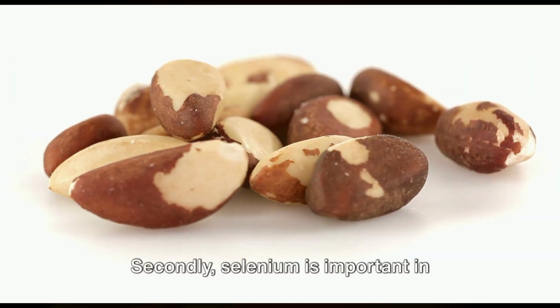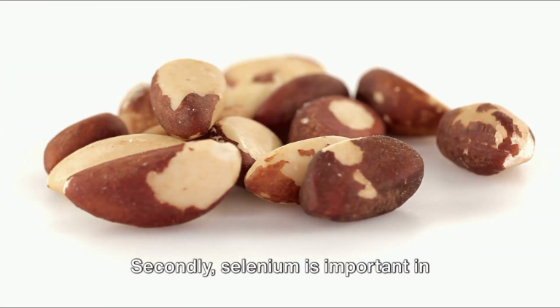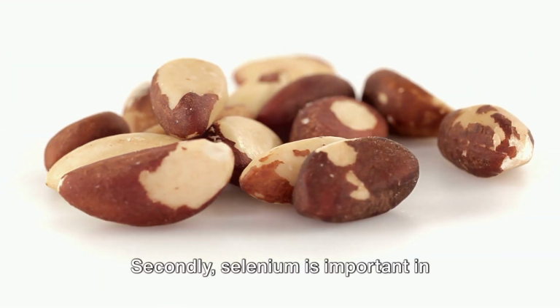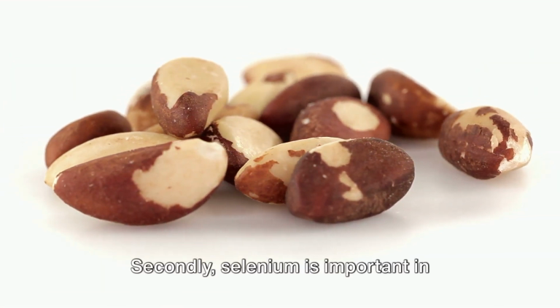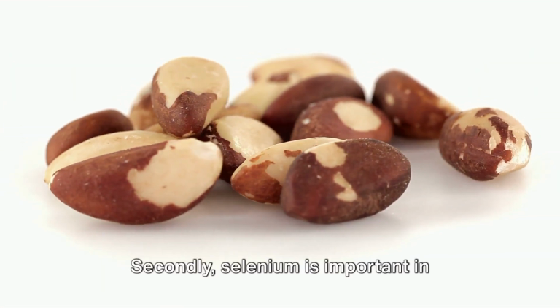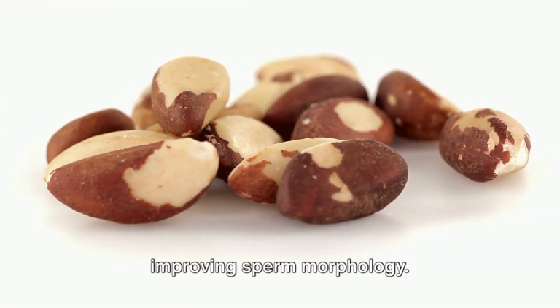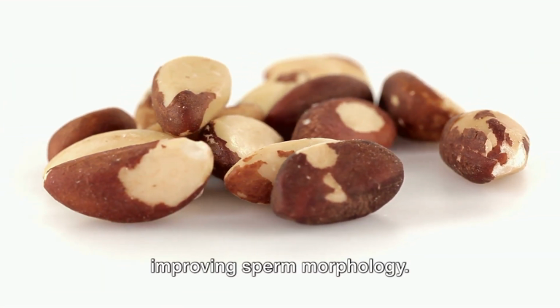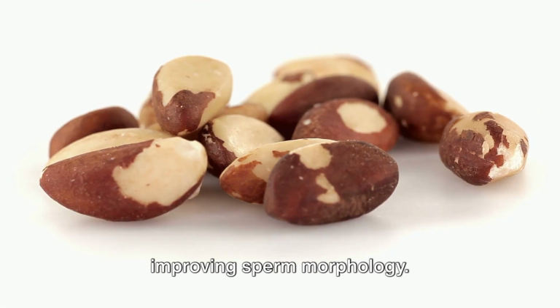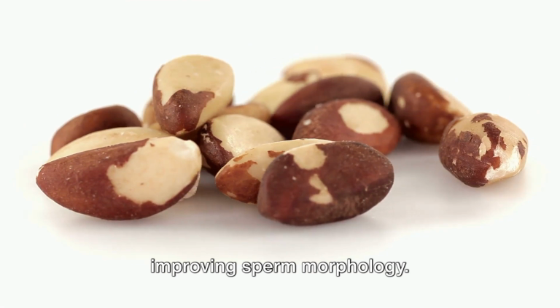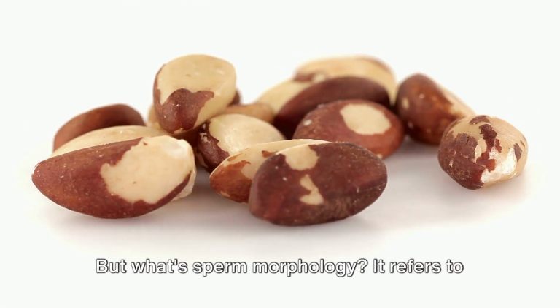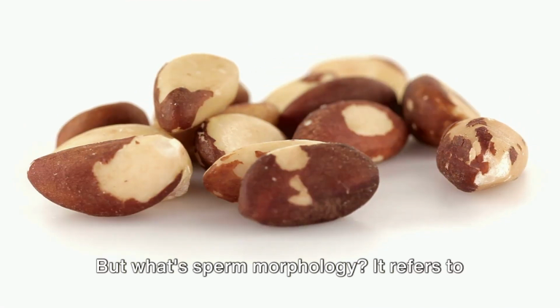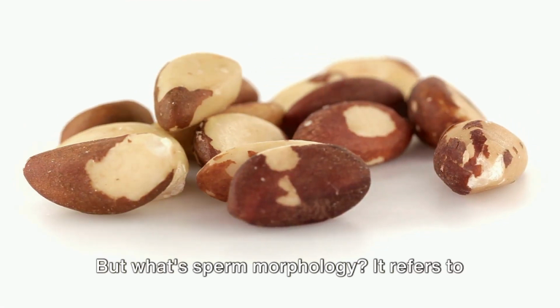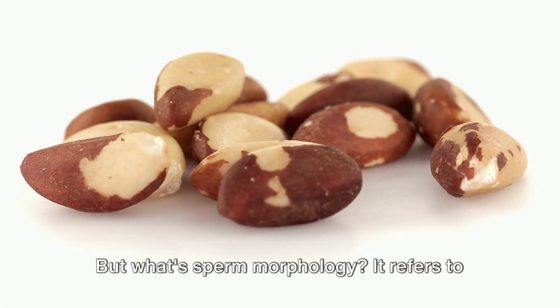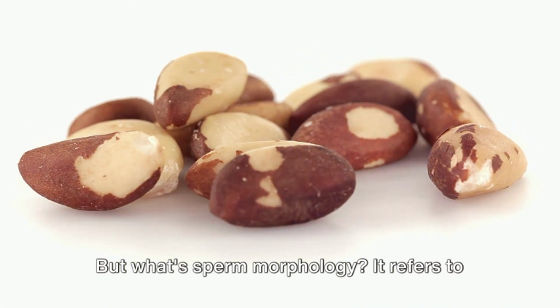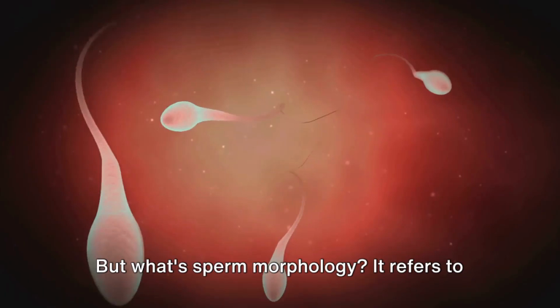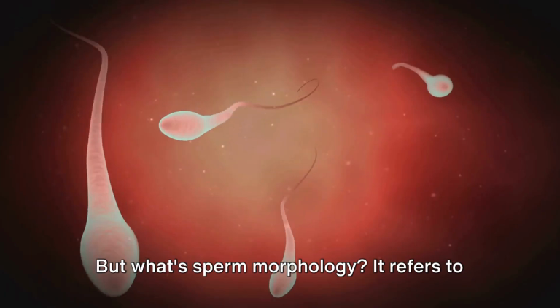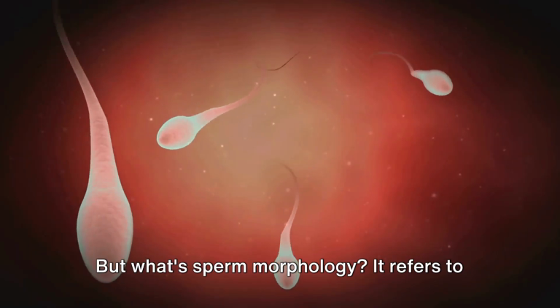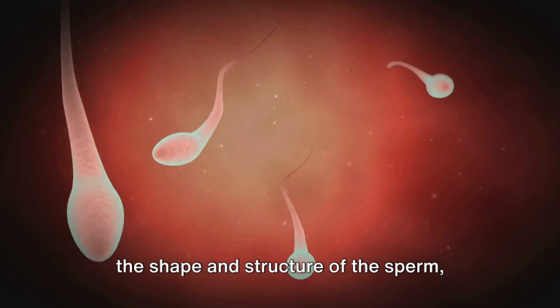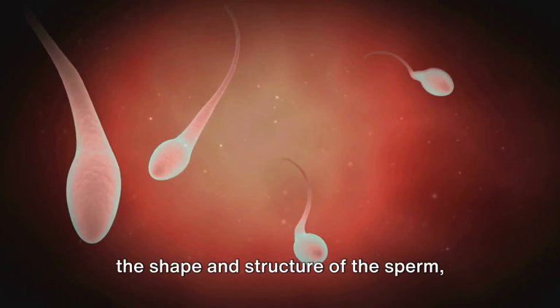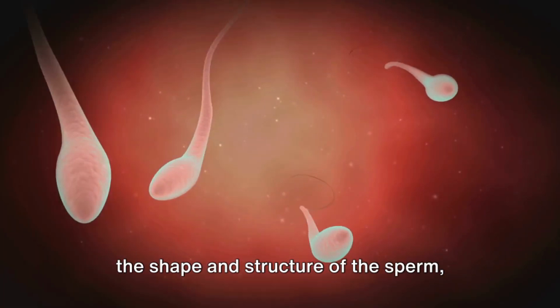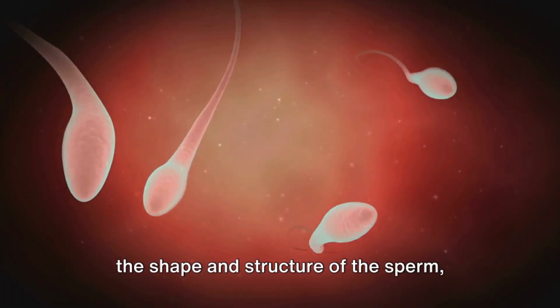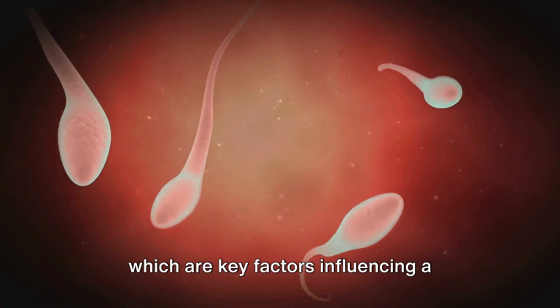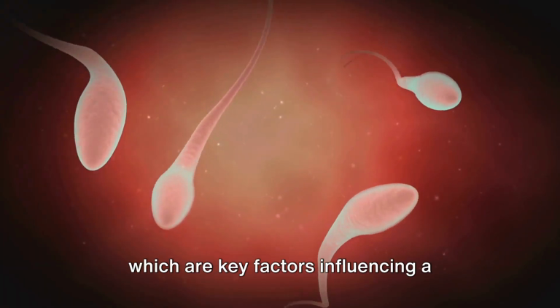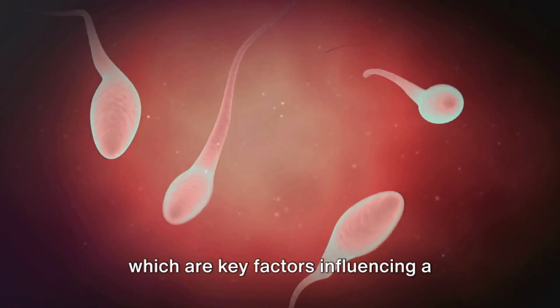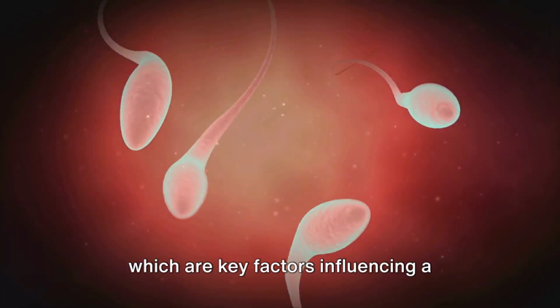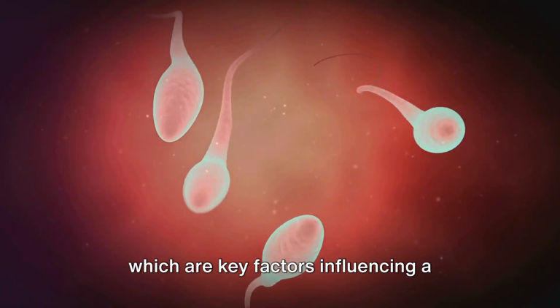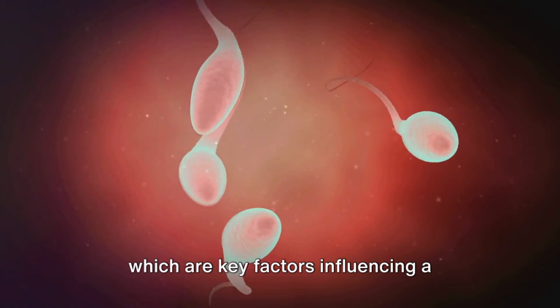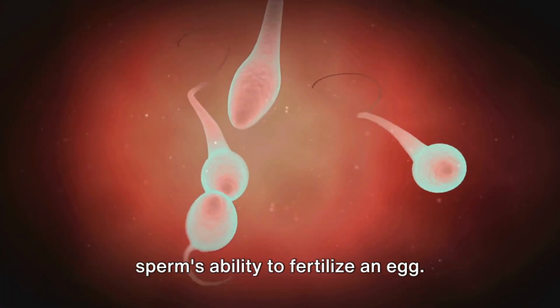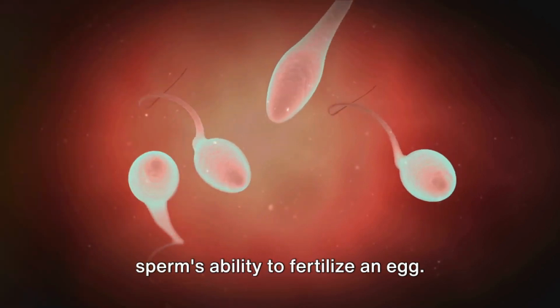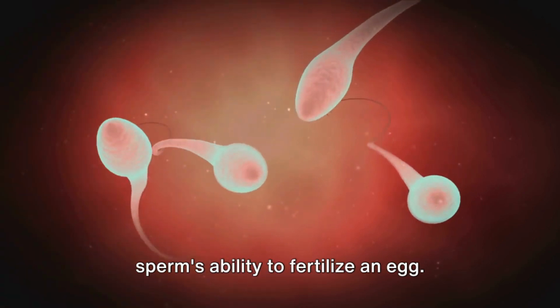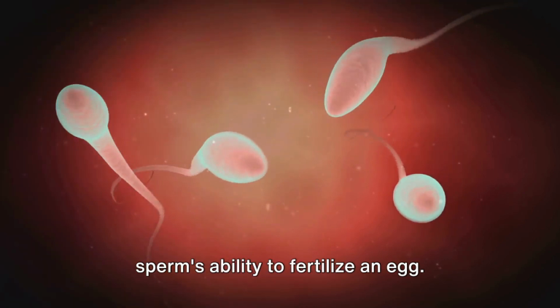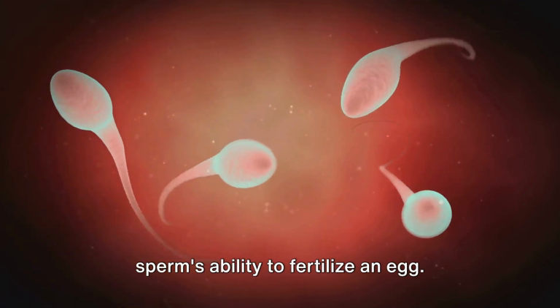Secondly, selenium is important in improving sperm morphology. Sperm morphology refers to the shape and structure of the sperm, which are key factors influencing a sperm's ability to fertilize an egg.